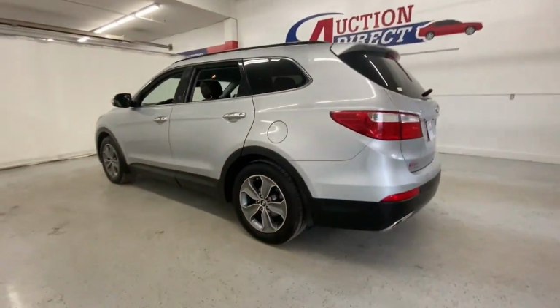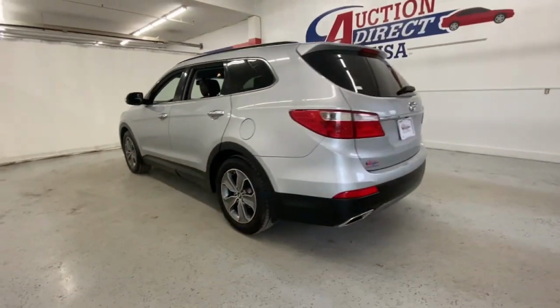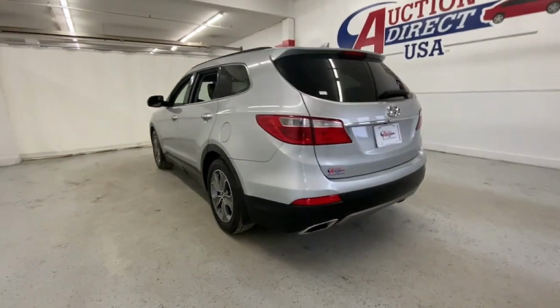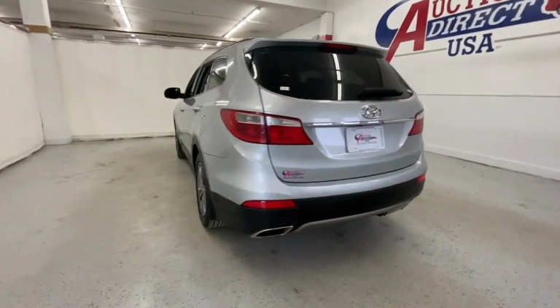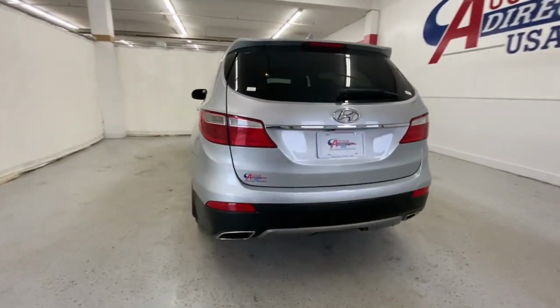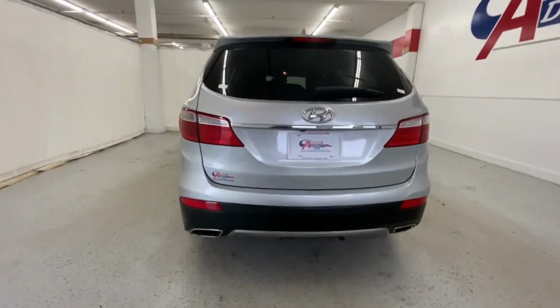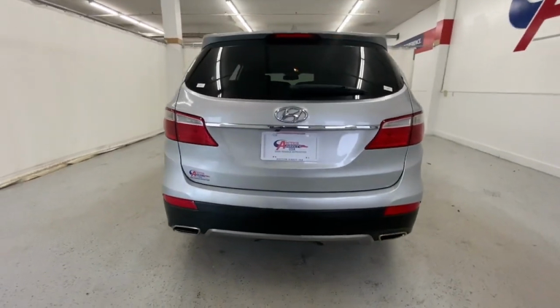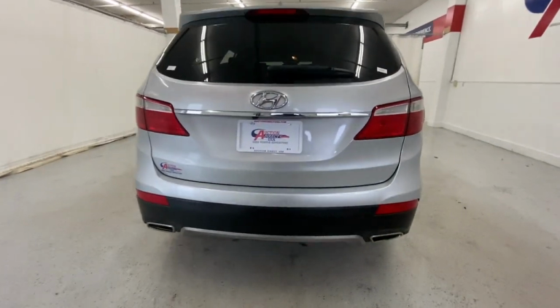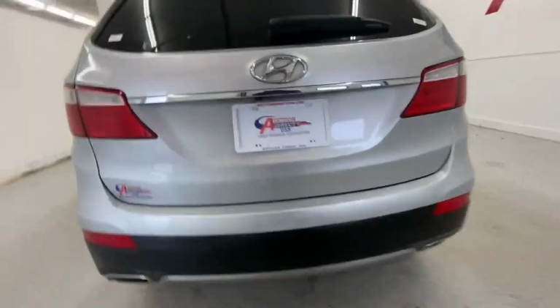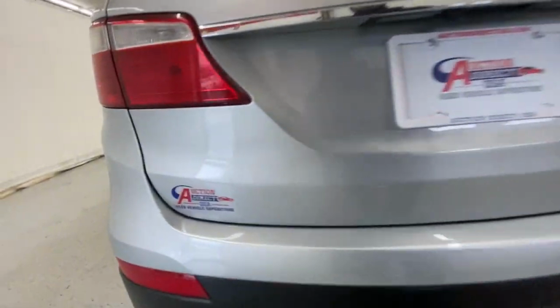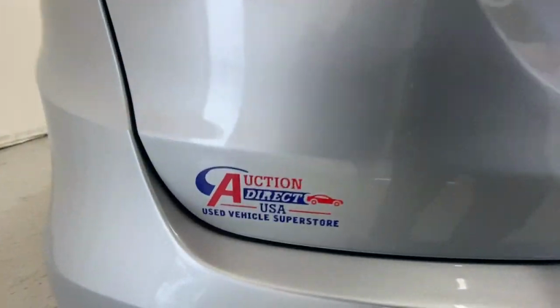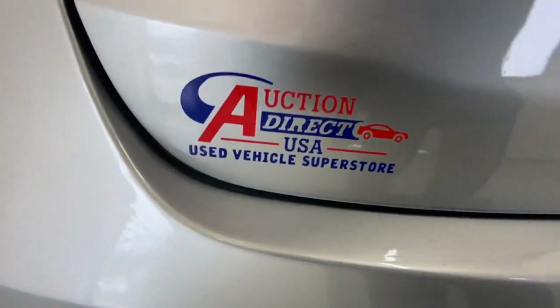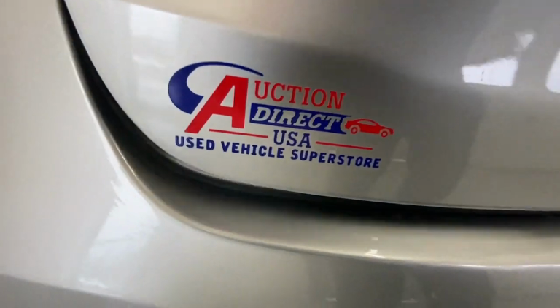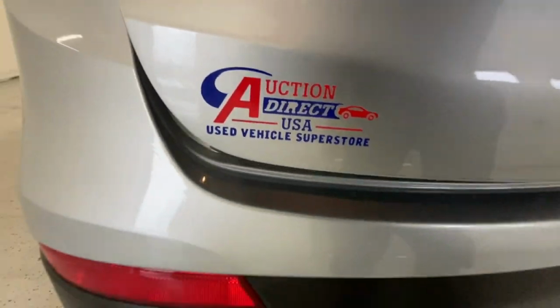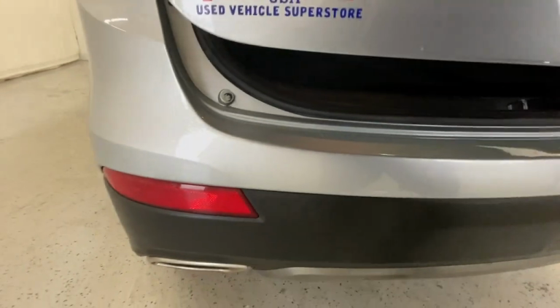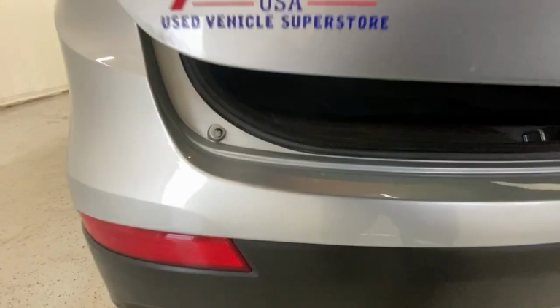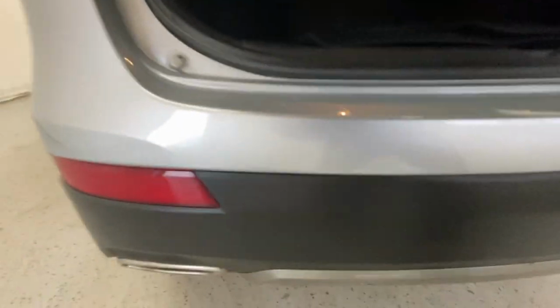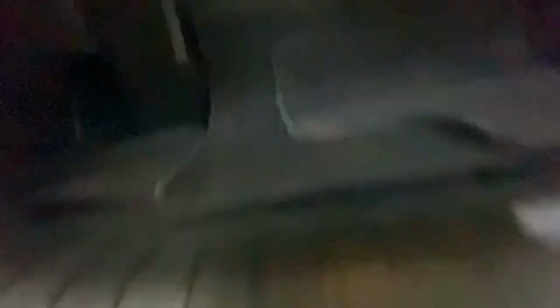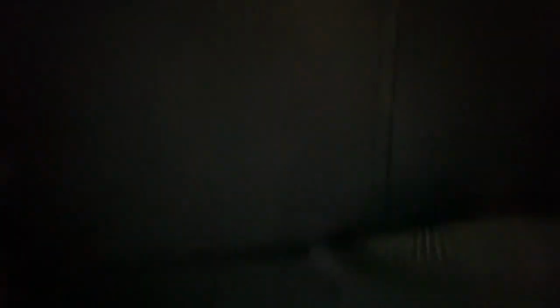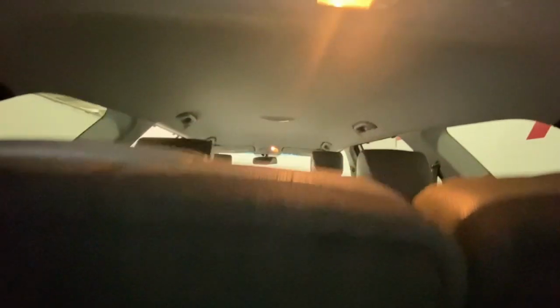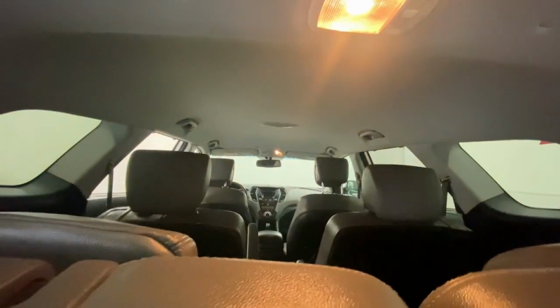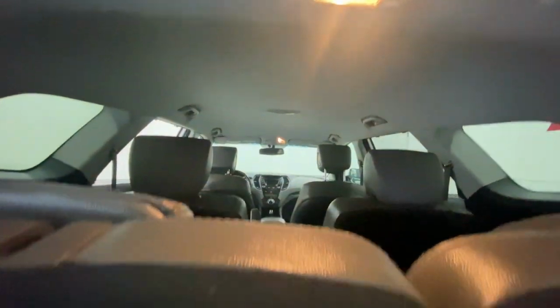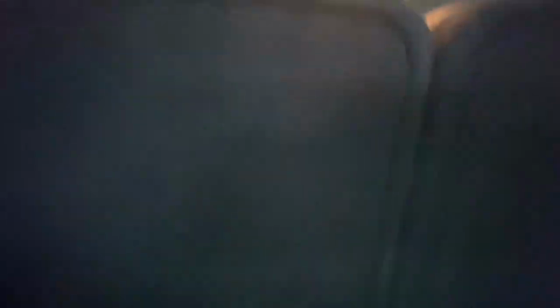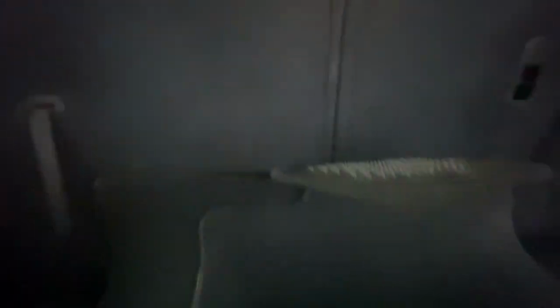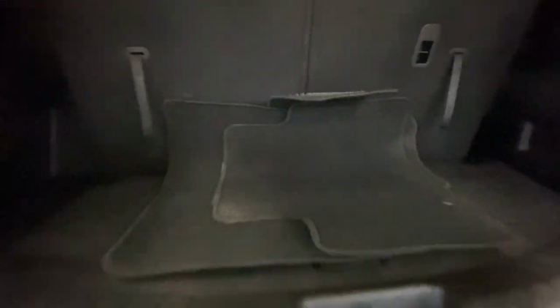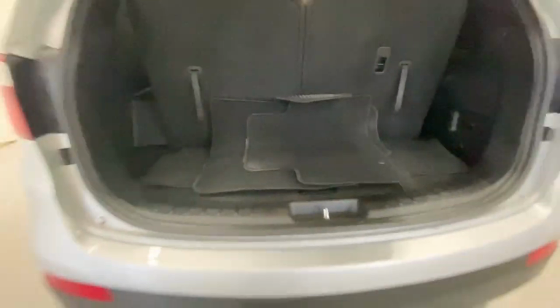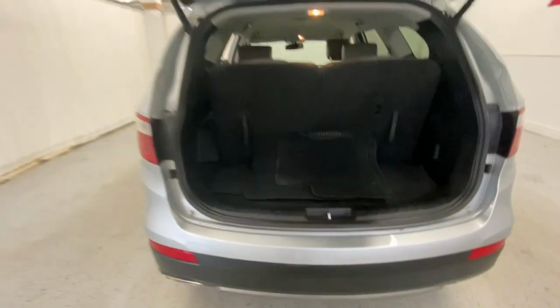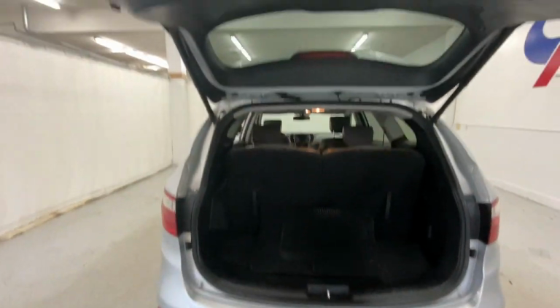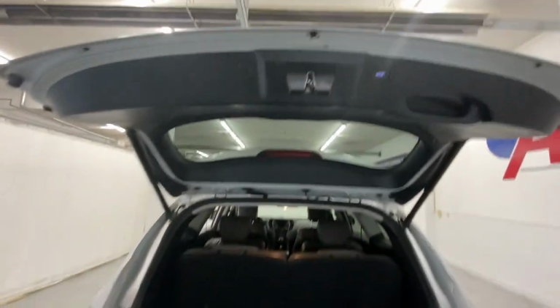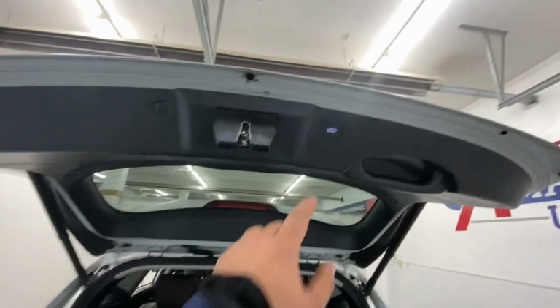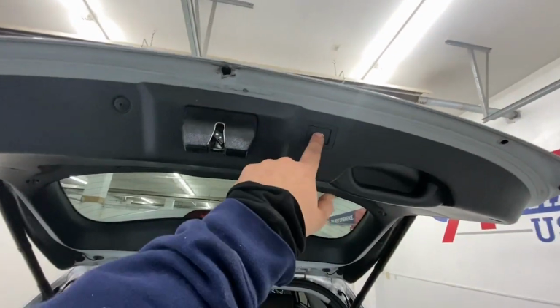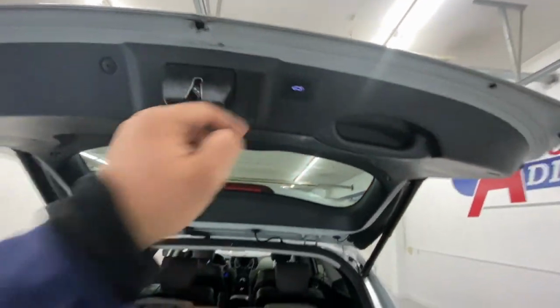All-wheel drive, keyless entry, power passenger seat, woodgrain interior trim, backup camera, satellite radio, fog lamps, power liftgate, premium sound system, heated mirrors.